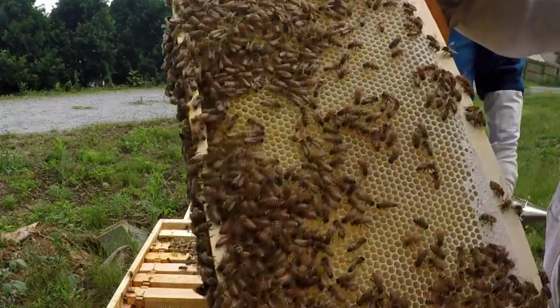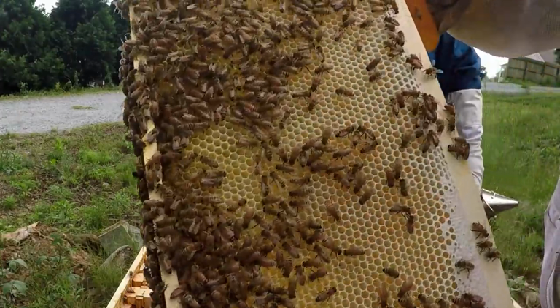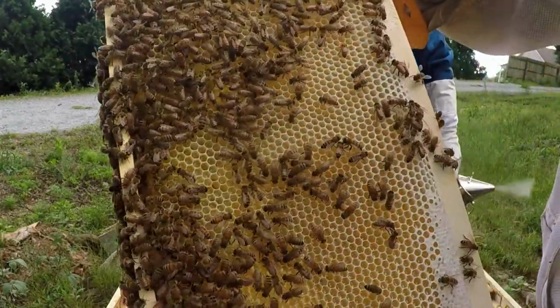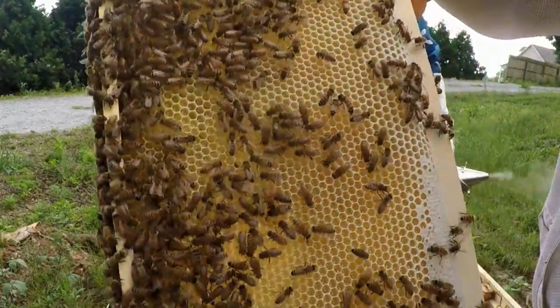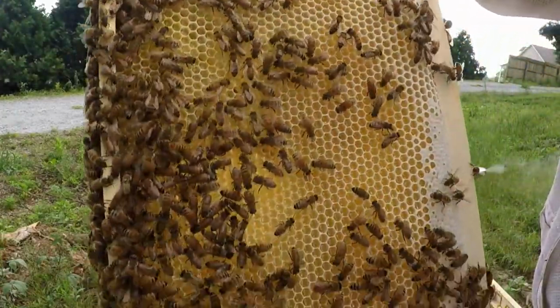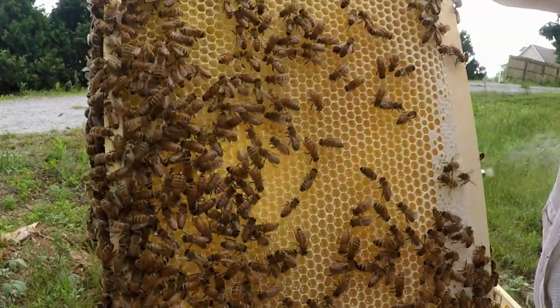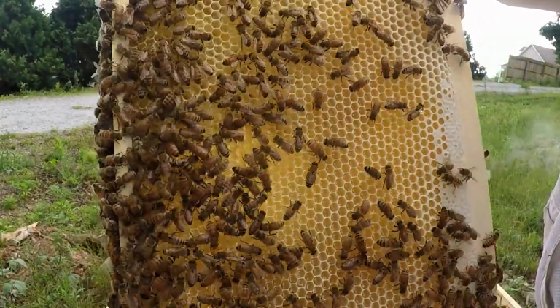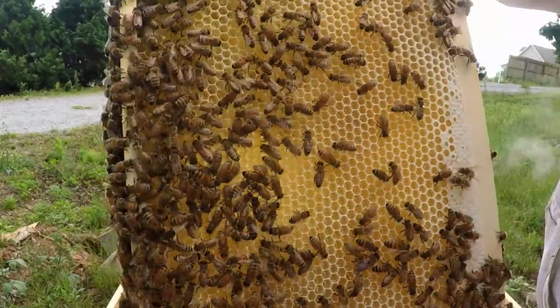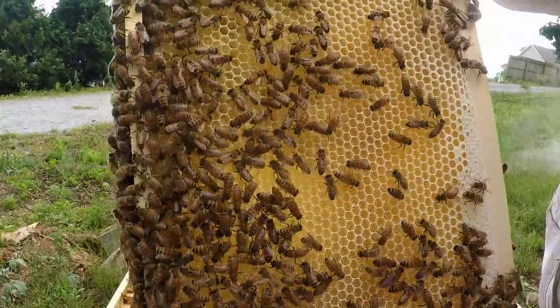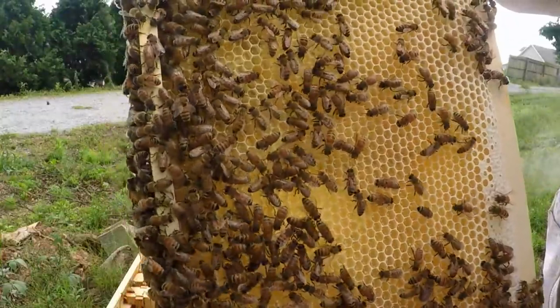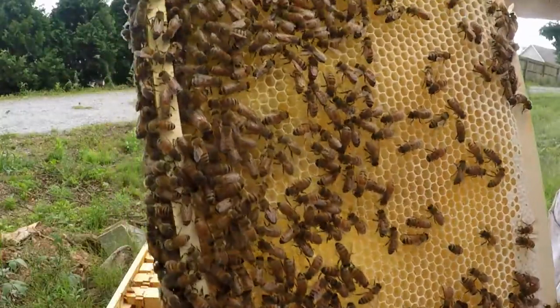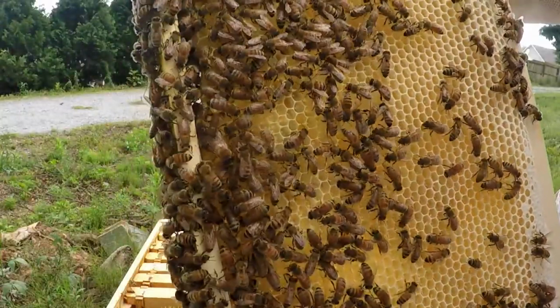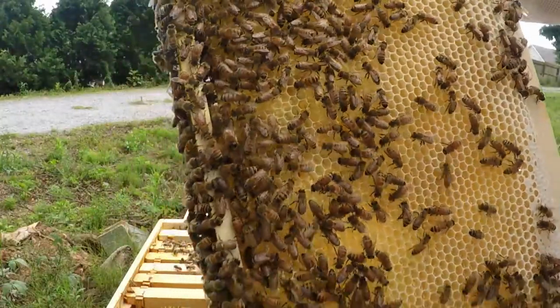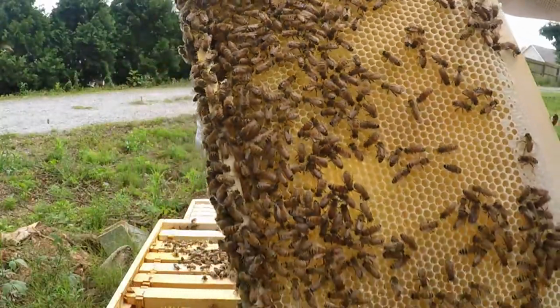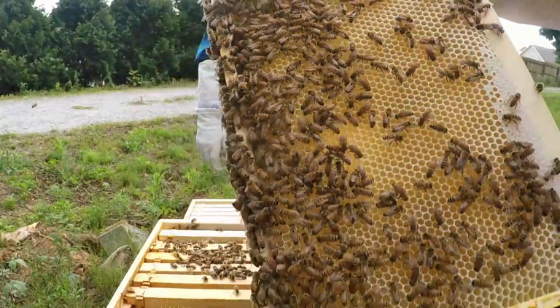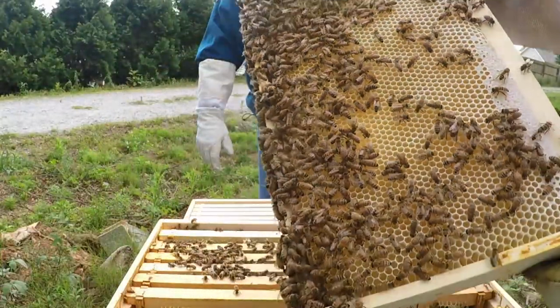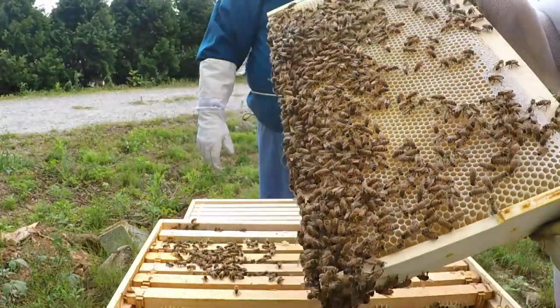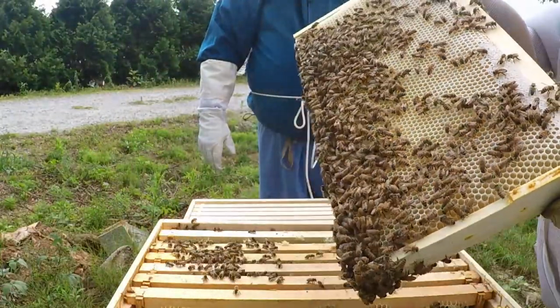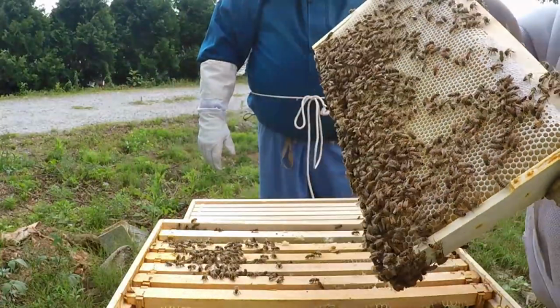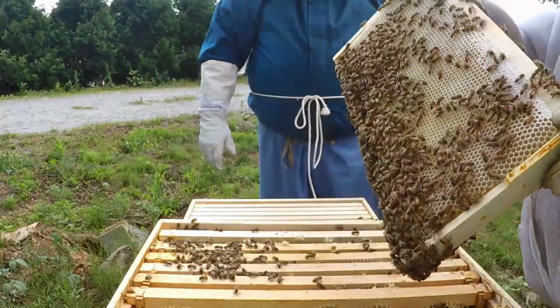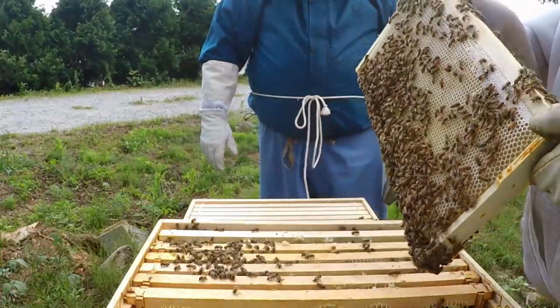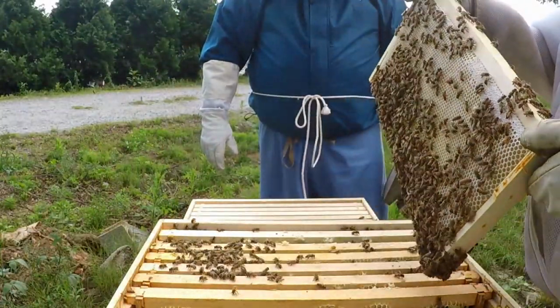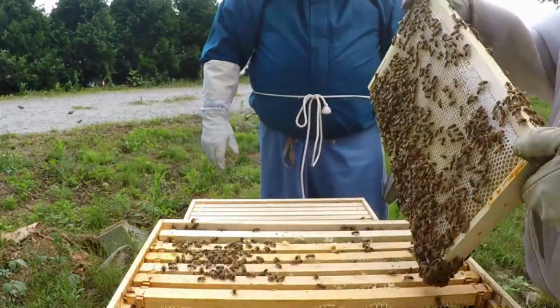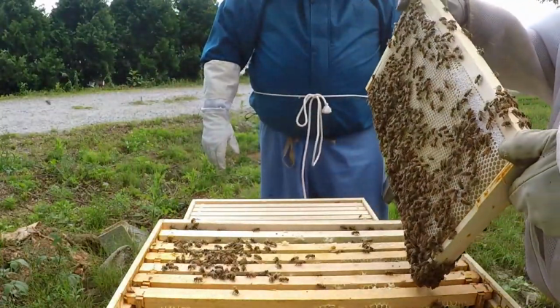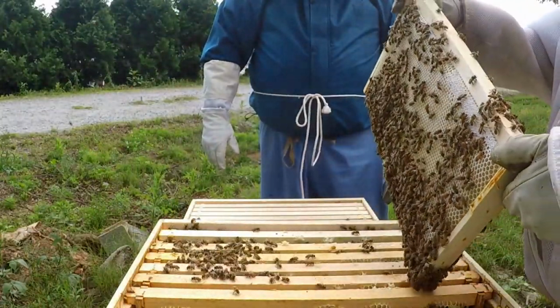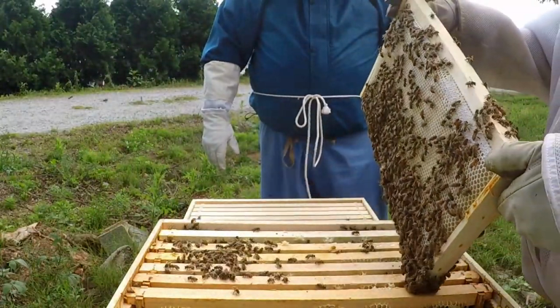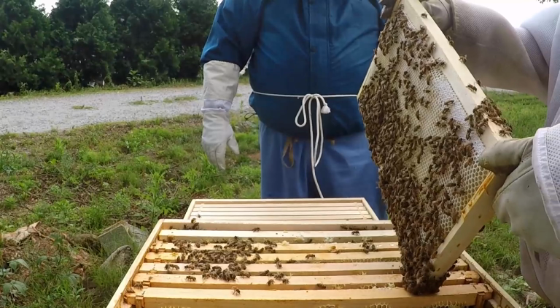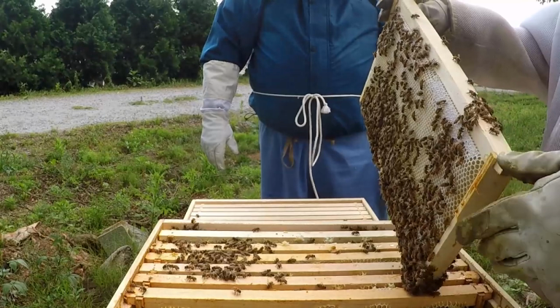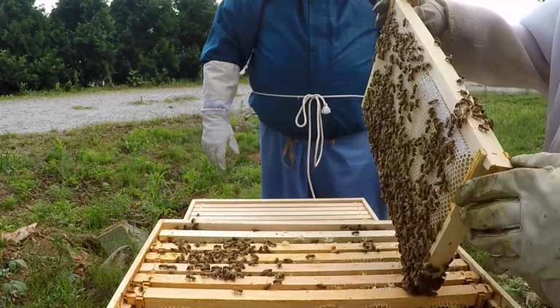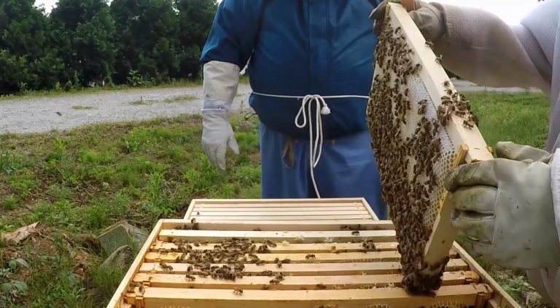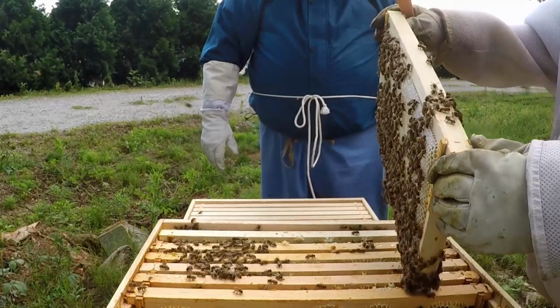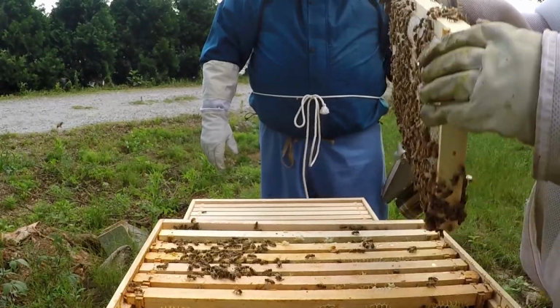When you inspect and the frame is capped, pull it out and put a new frame in — they'll draw it out and she can lay eggs in it. Put it where you removed the old one. This frame is heavy too — full of honey — but she can't lay eggs over here. It's getting ready to cap off. Frame eight, frame nine — locked on both sides with a little bit of pollen. Will they take that pollen out when they fill the honey? Yes, they'll use the pollen to feed the babies, then backfill it with honey.